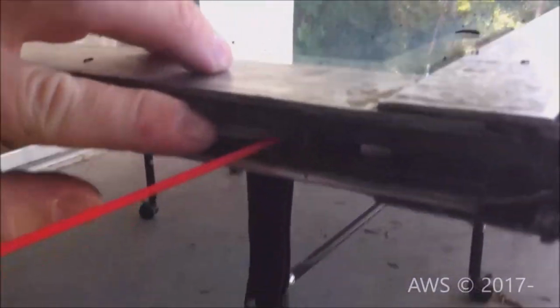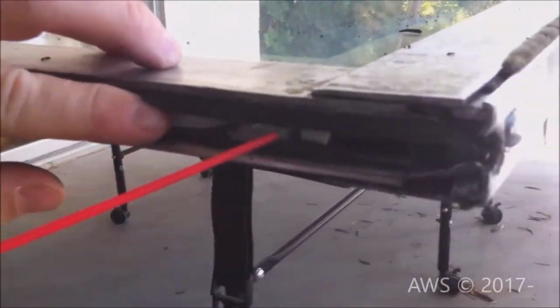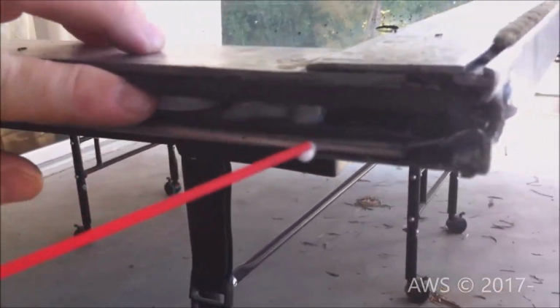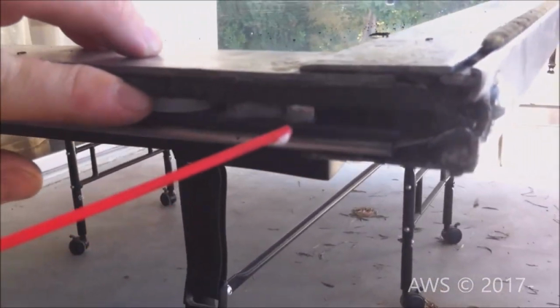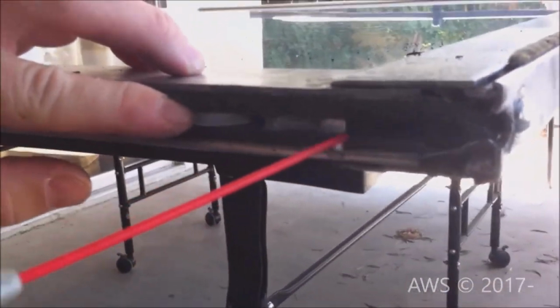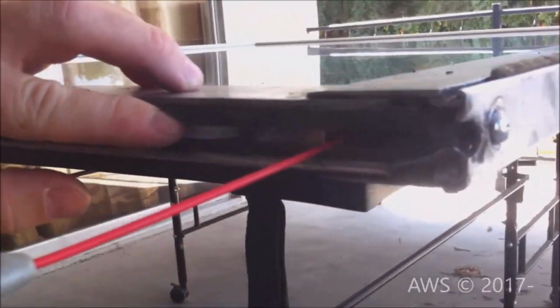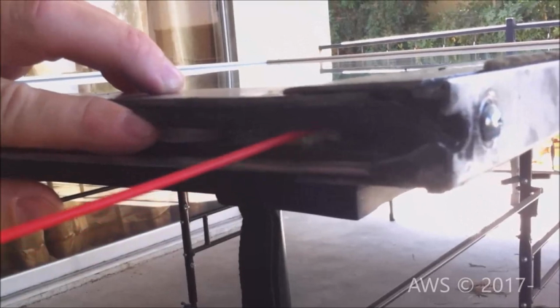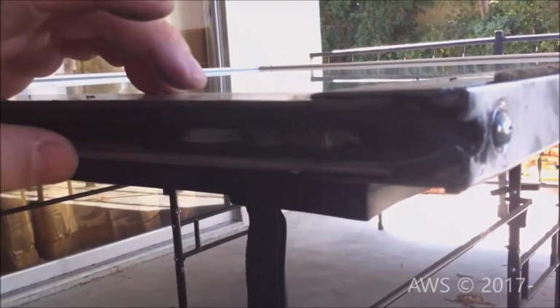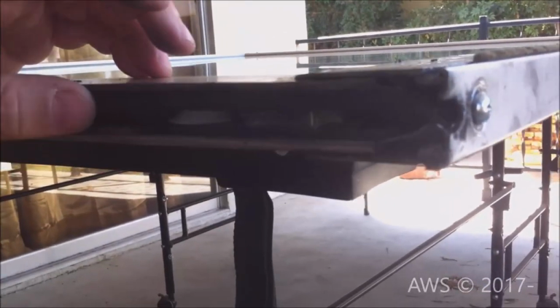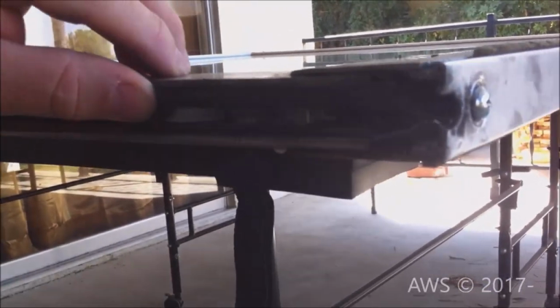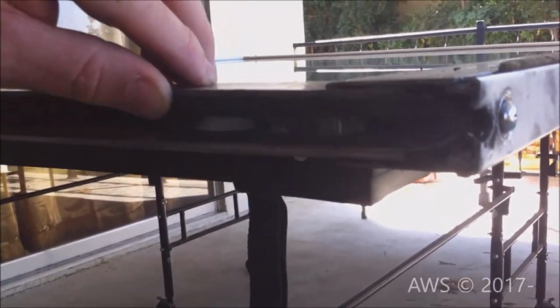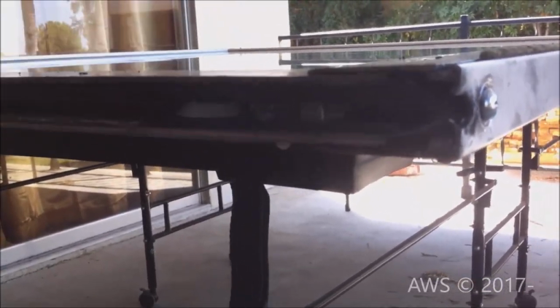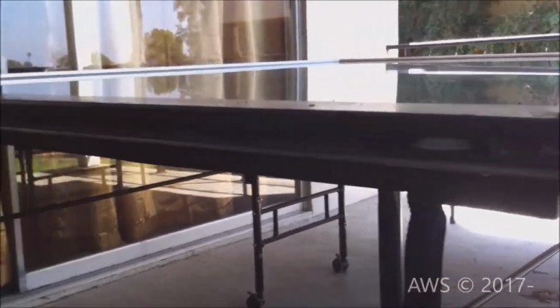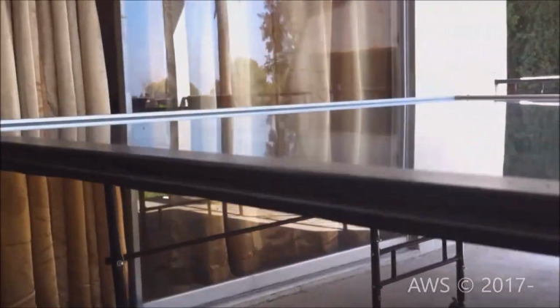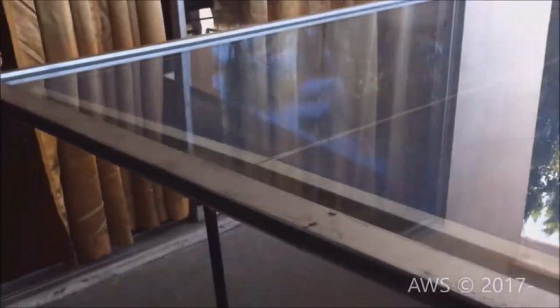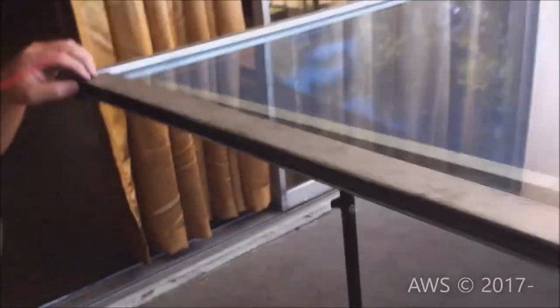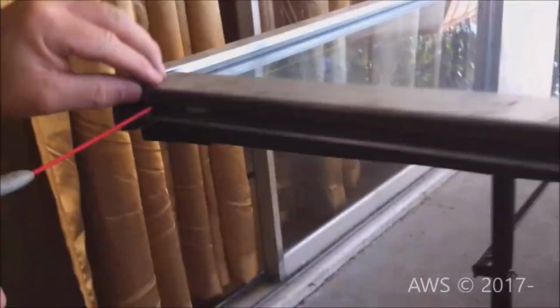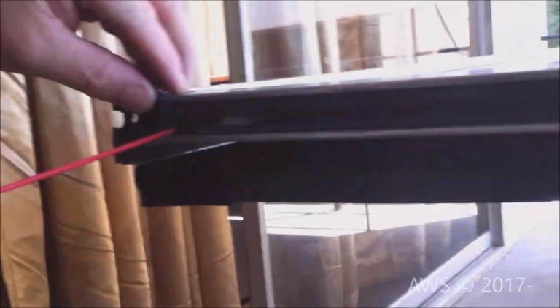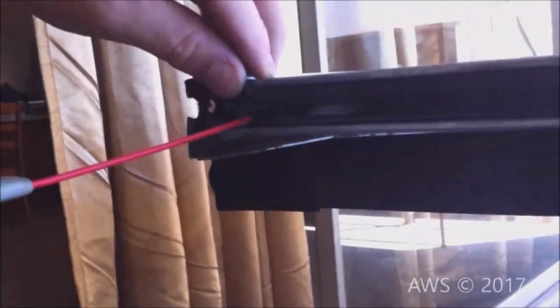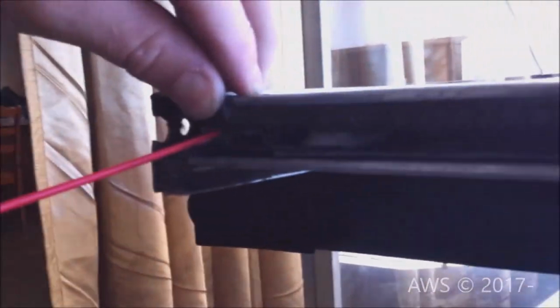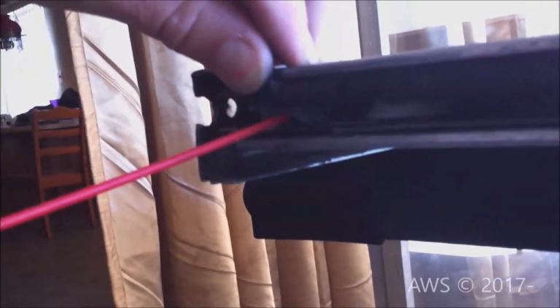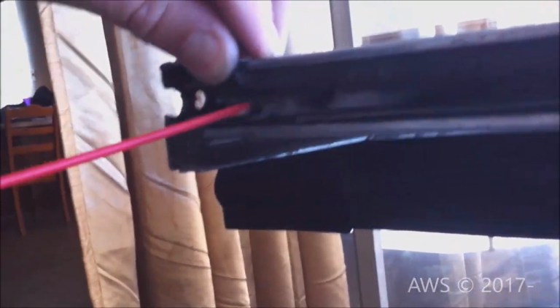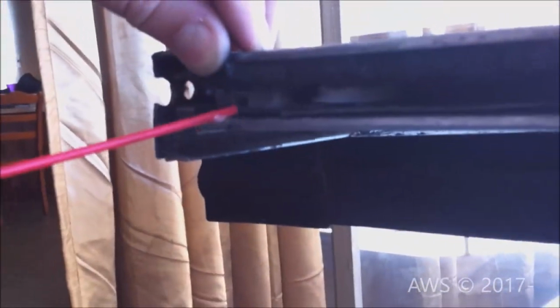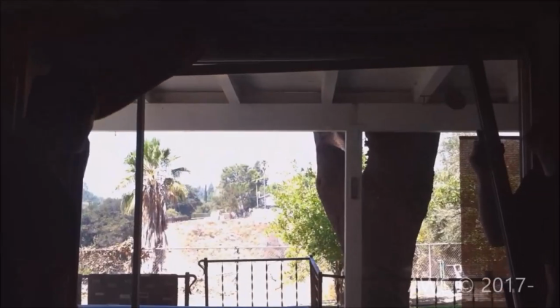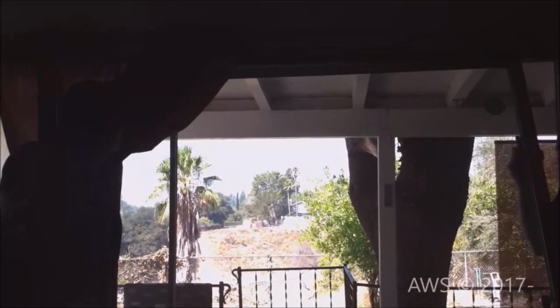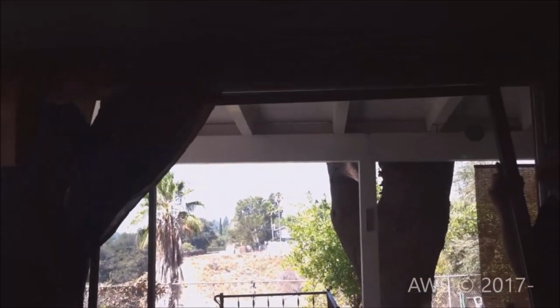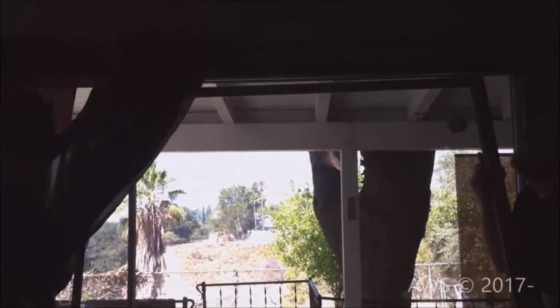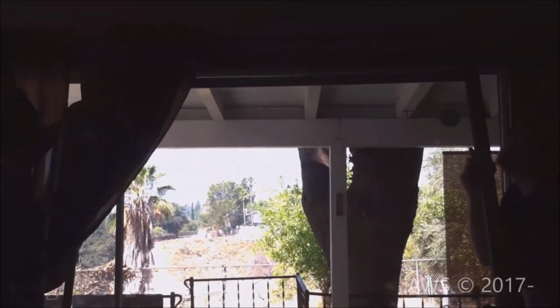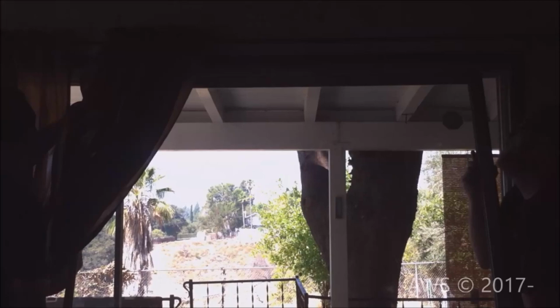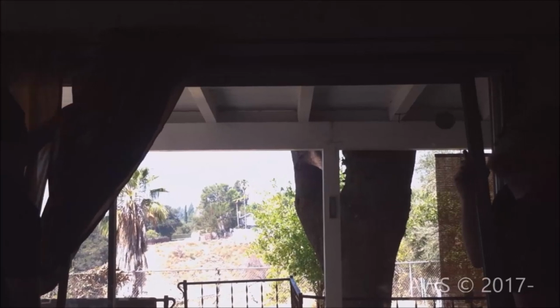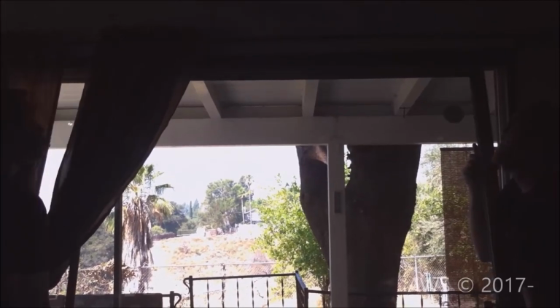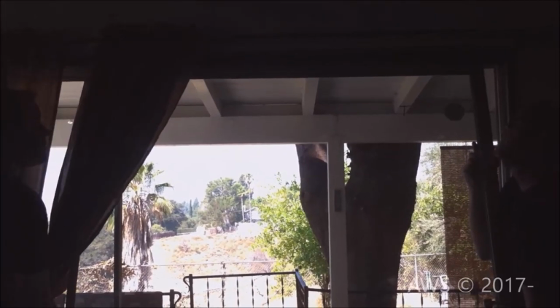We thought it would be a good idea to lubricate the adjusting screws while they were accessible. Next, put the door back into place and make sure the rollers are on the track.